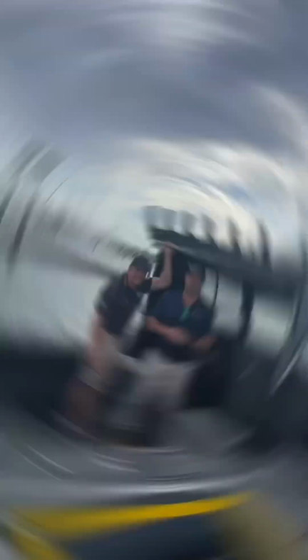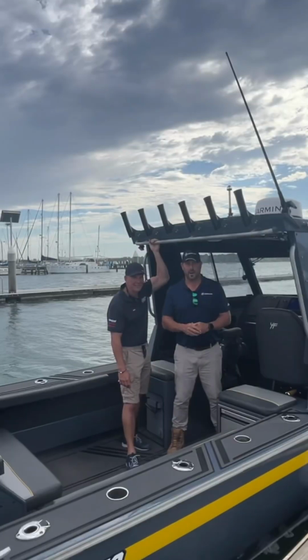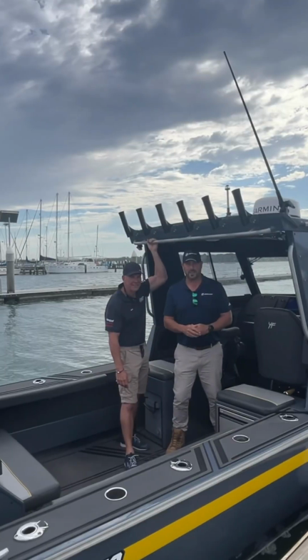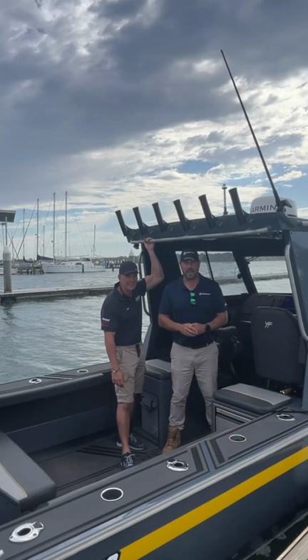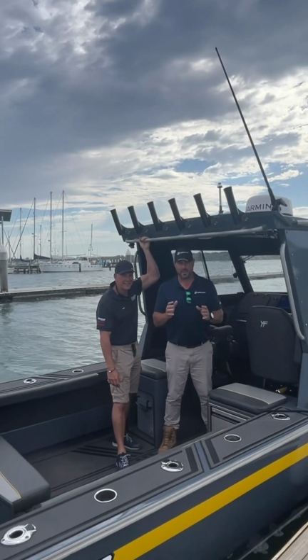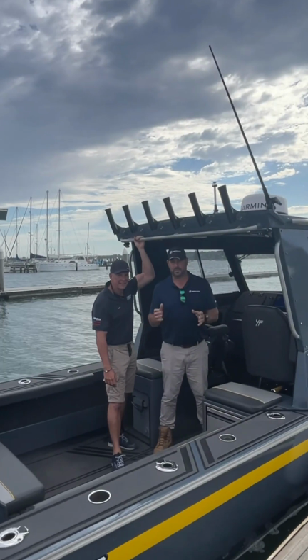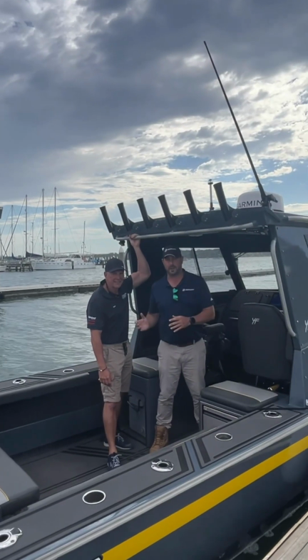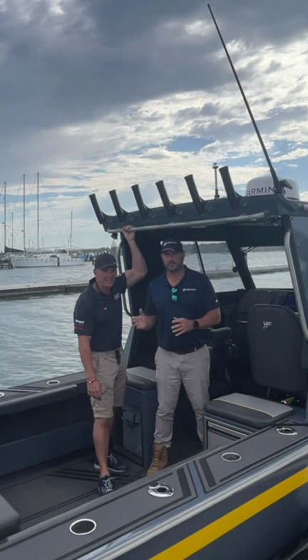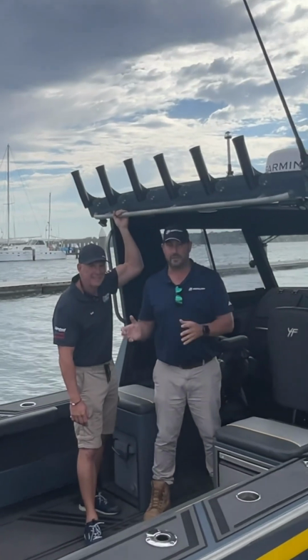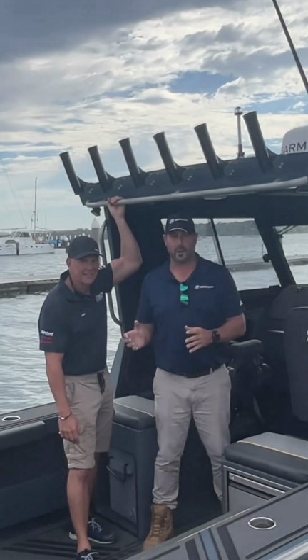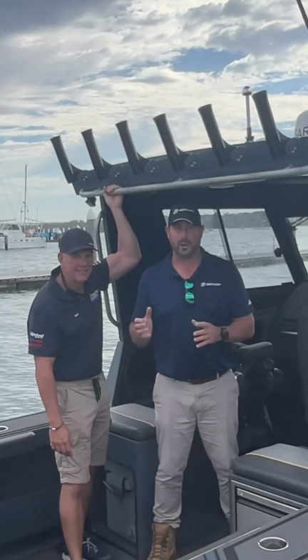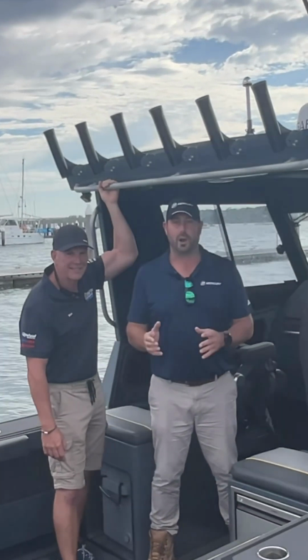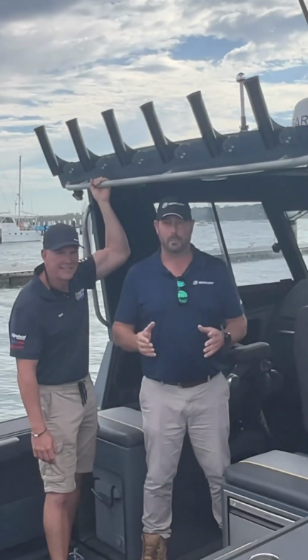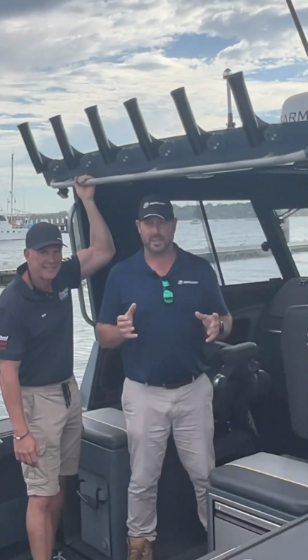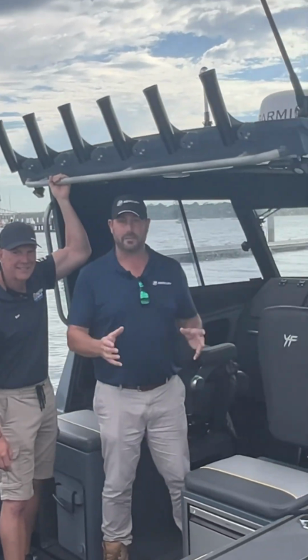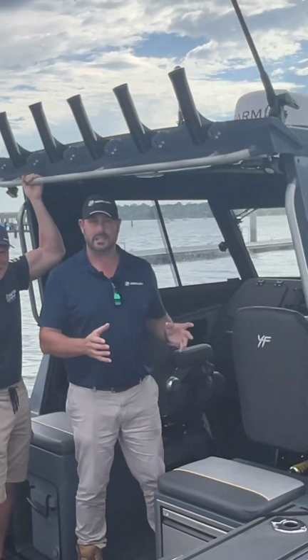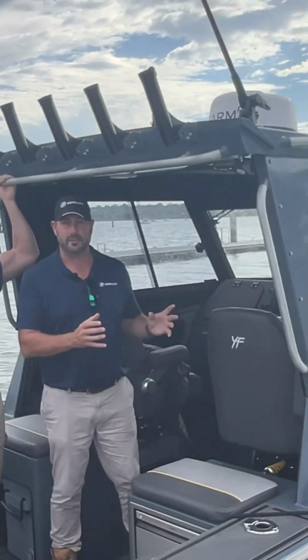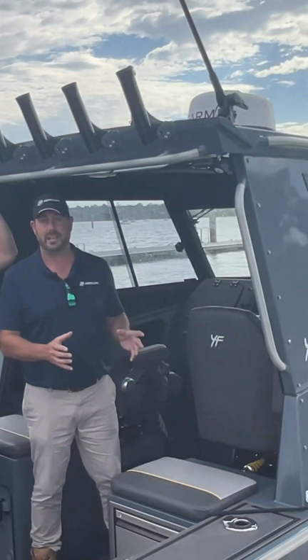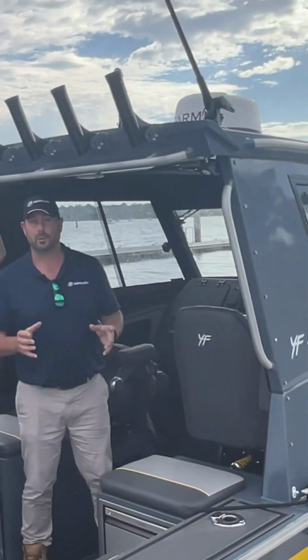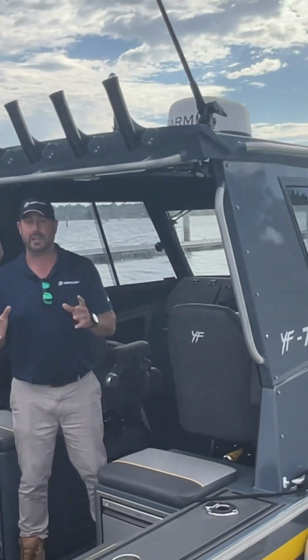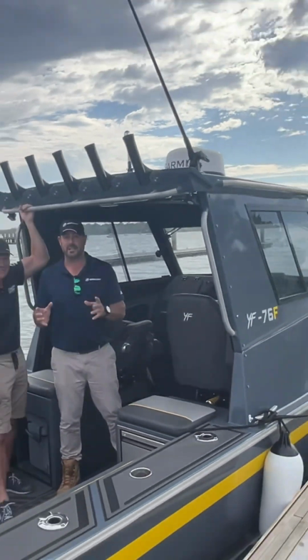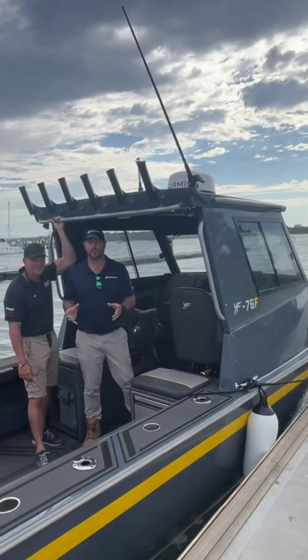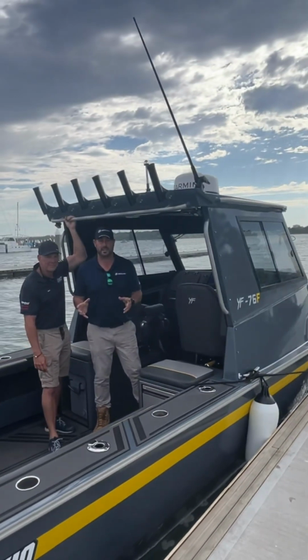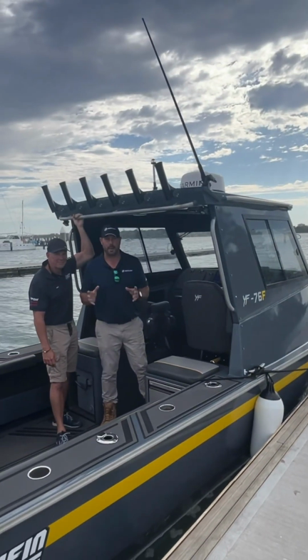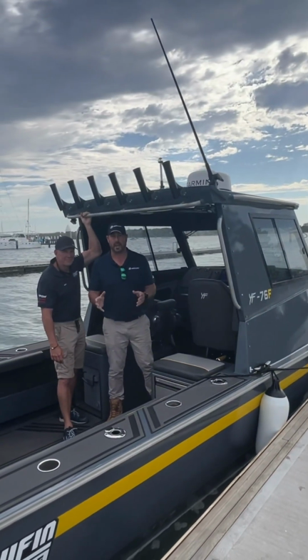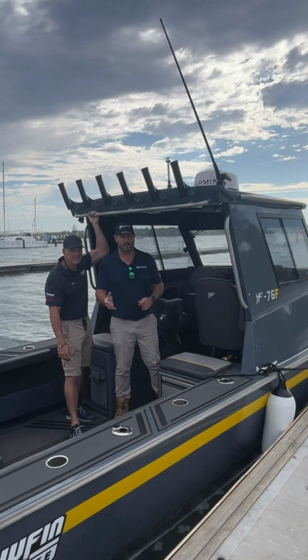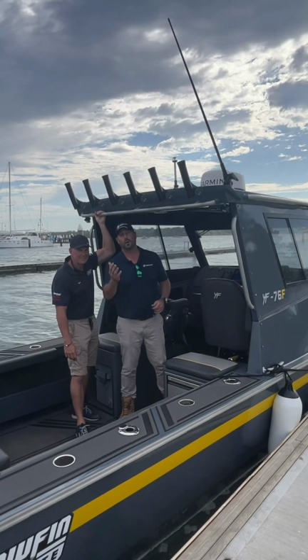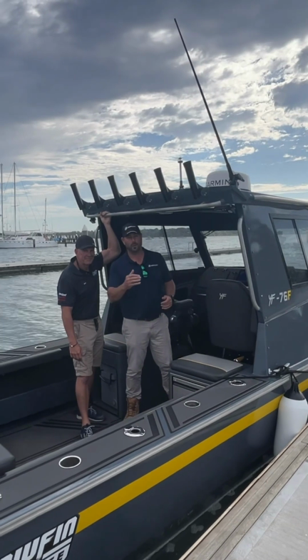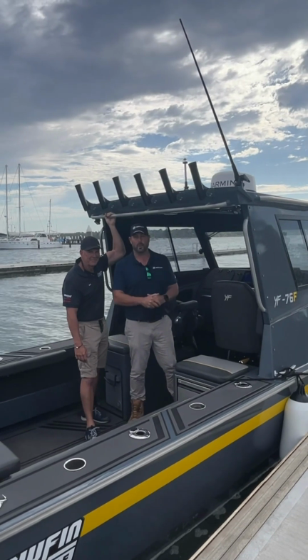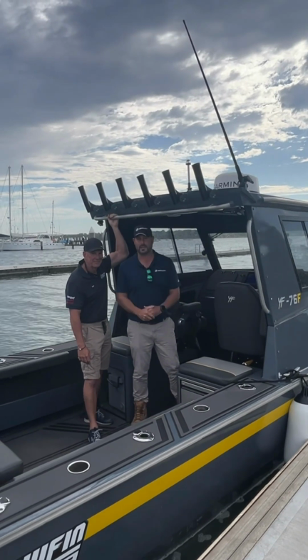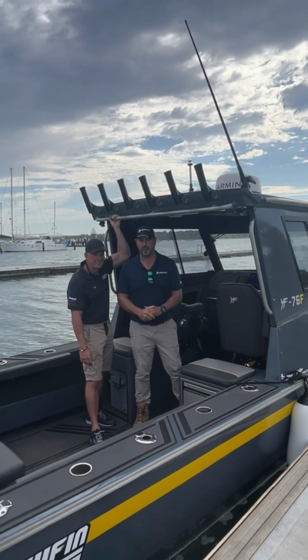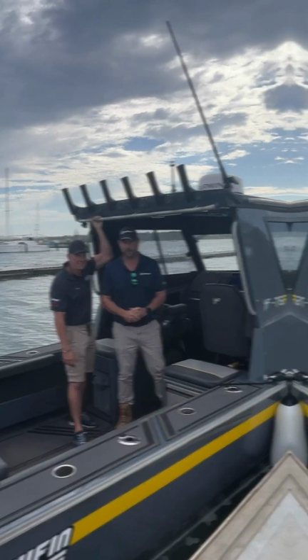Hi guys, today we're here with Sian from JV Marine and Brayside aboard the Yellowfin 76, looking at the single joystick application. Welcome aboard, let's go and have a look.